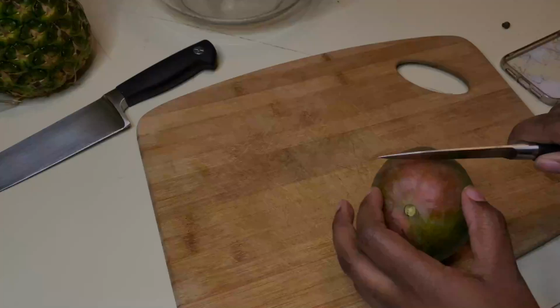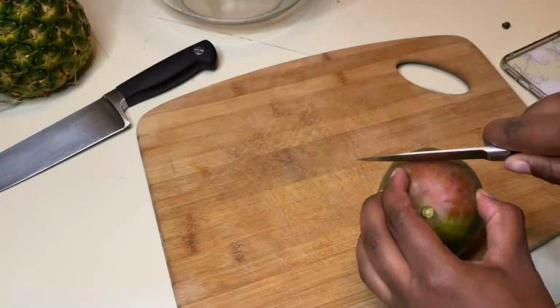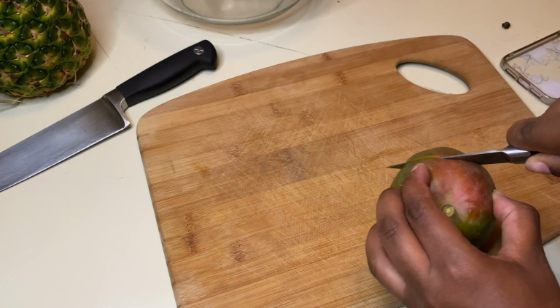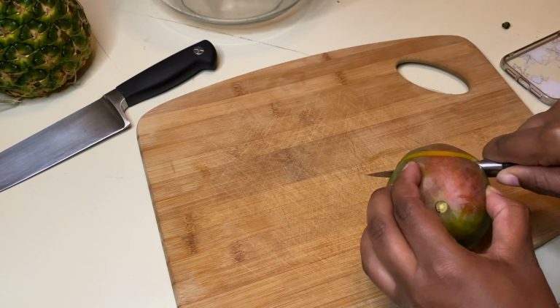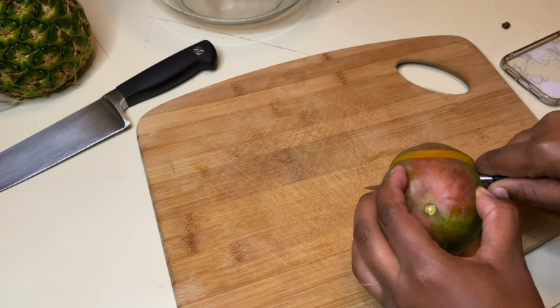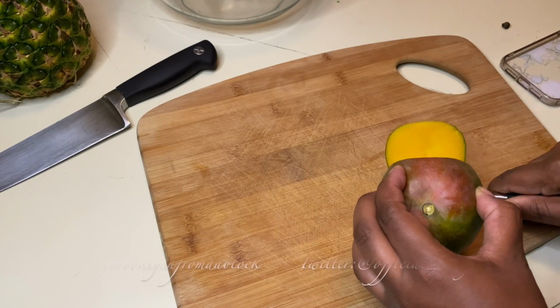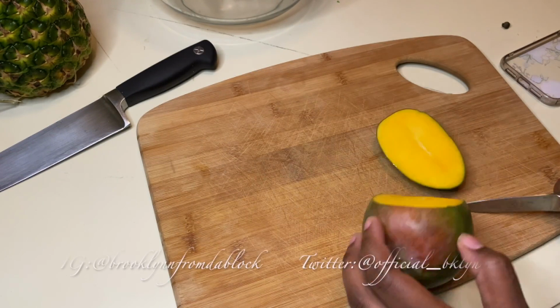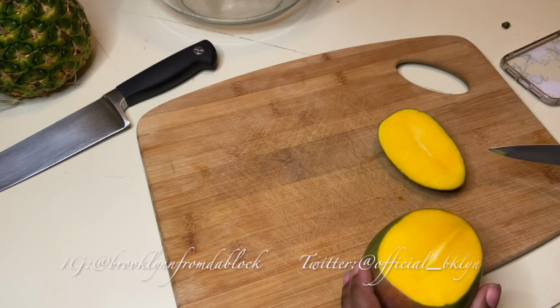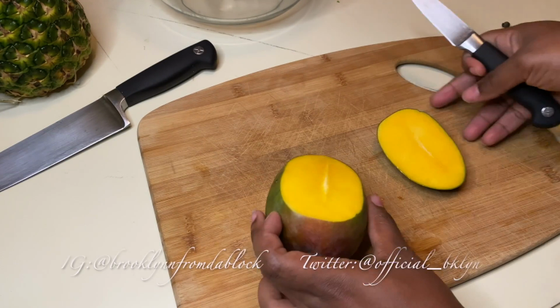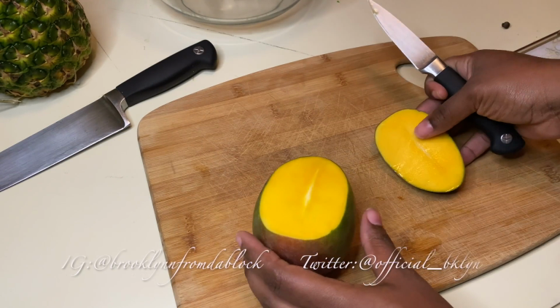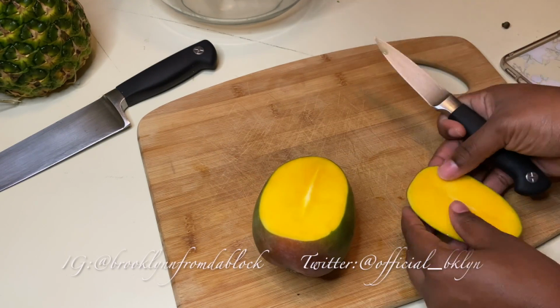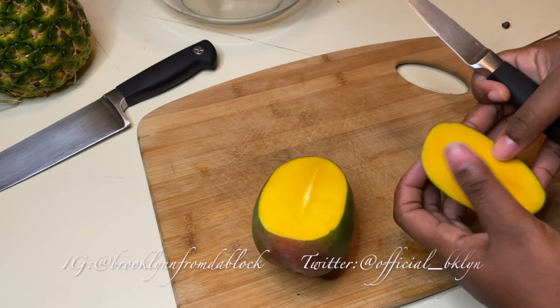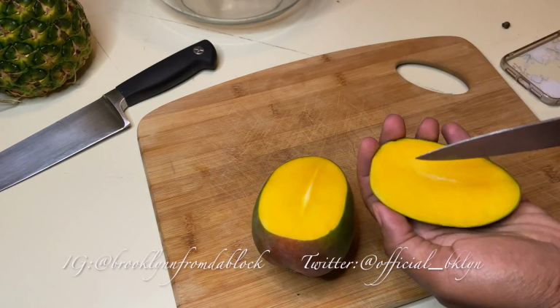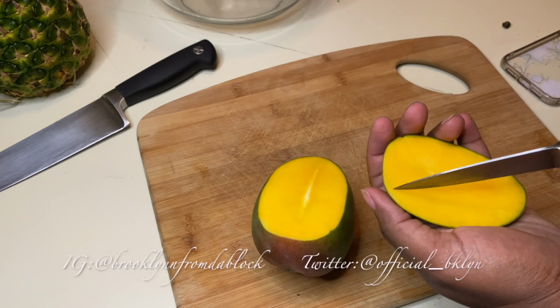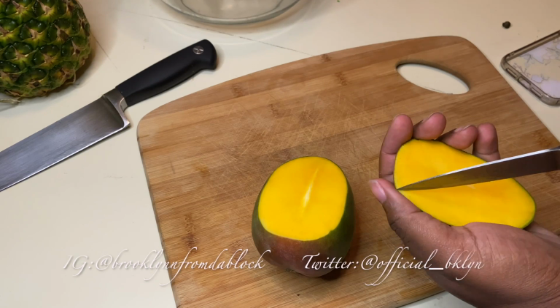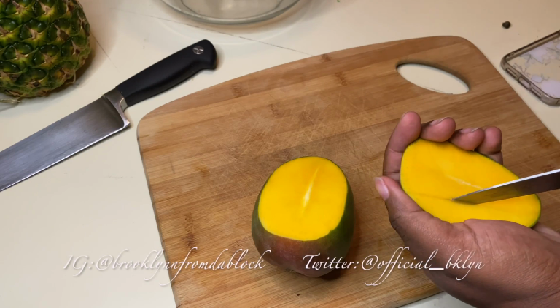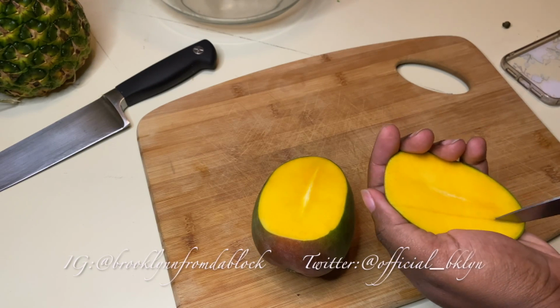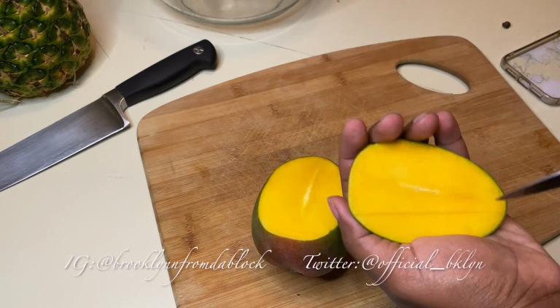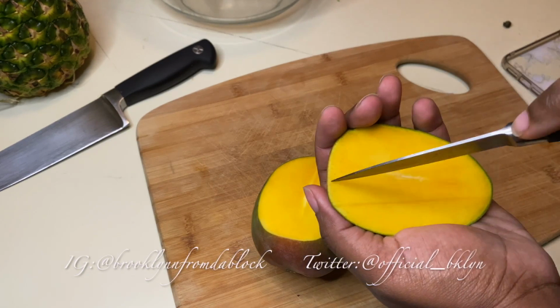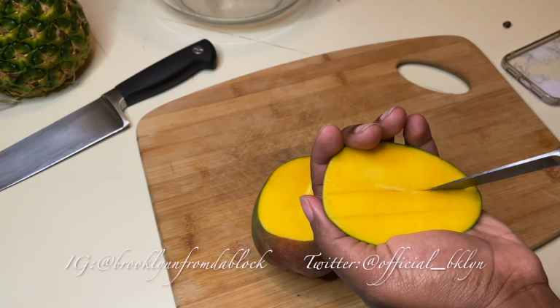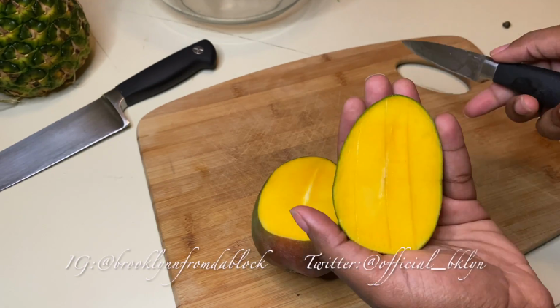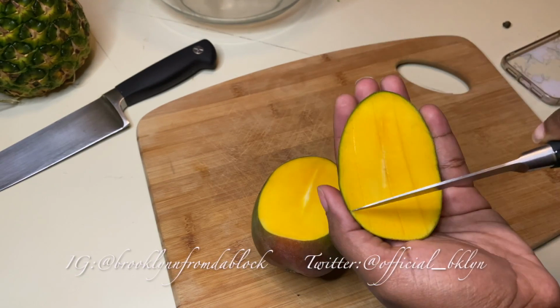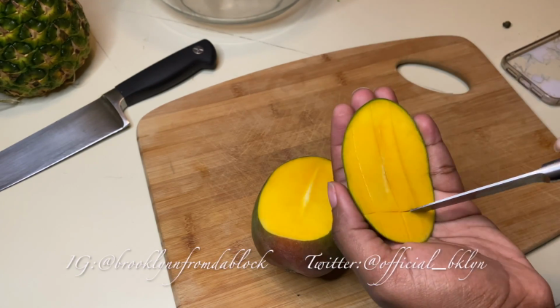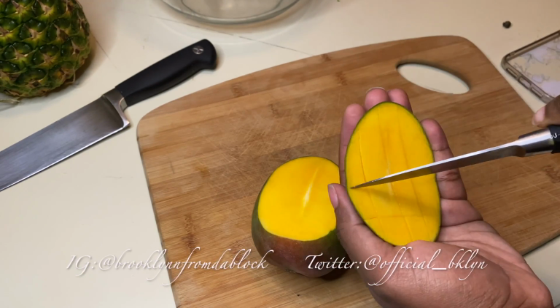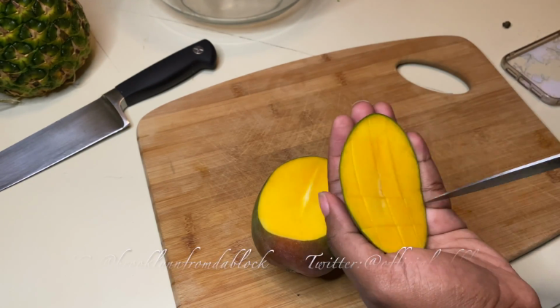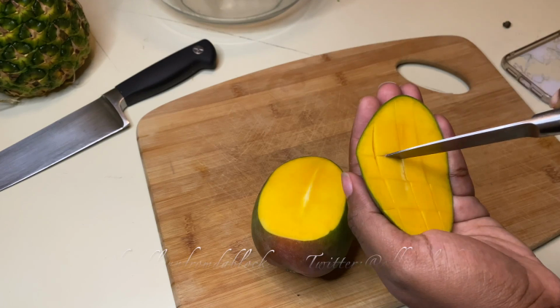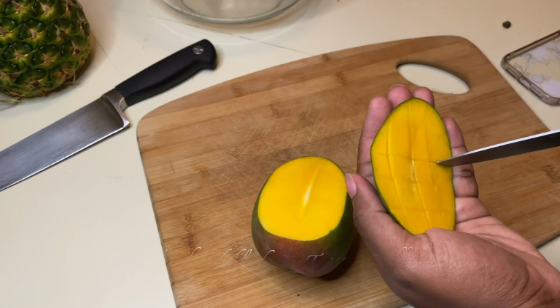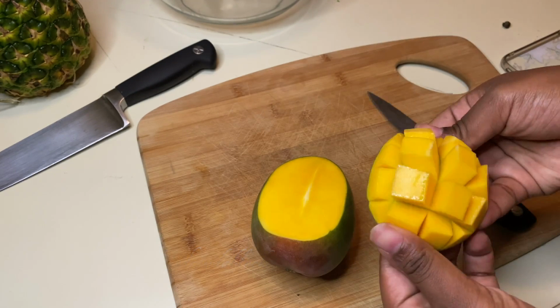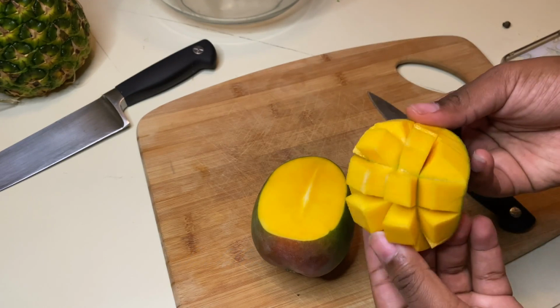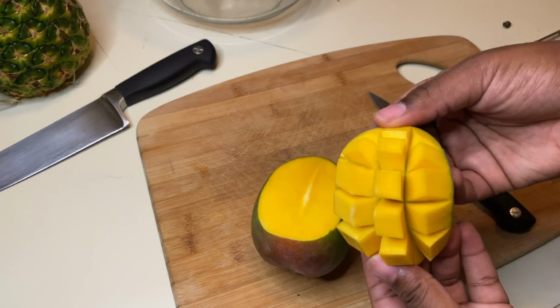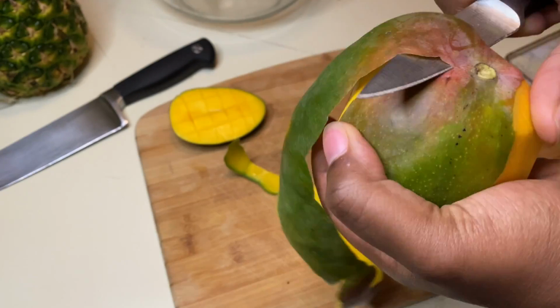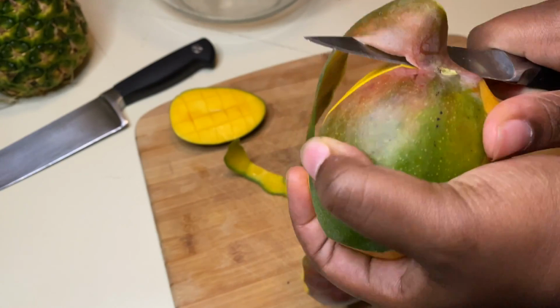There are two ways that I cut mango. I get a paring knife, slice one side off, and then I make little cubes inside the peel so that it's way easier to eat. Slice it one way, slice it the other way right next to each other, and you get your cubes.